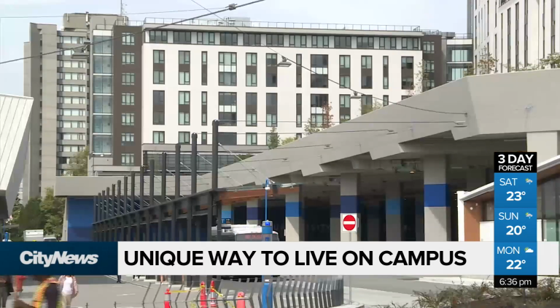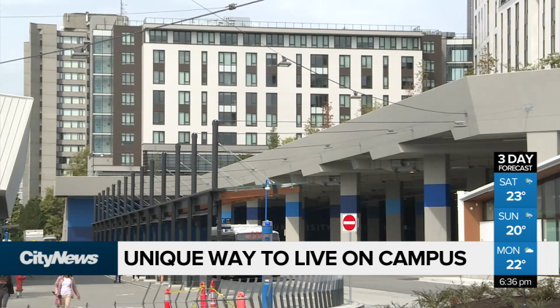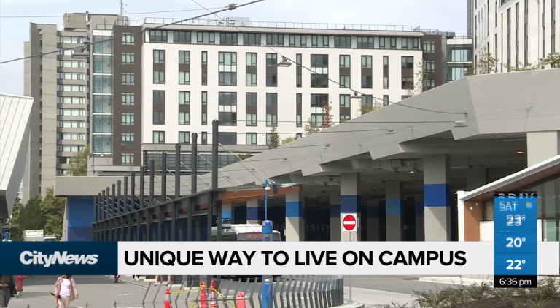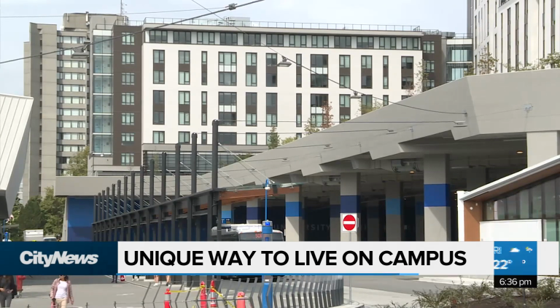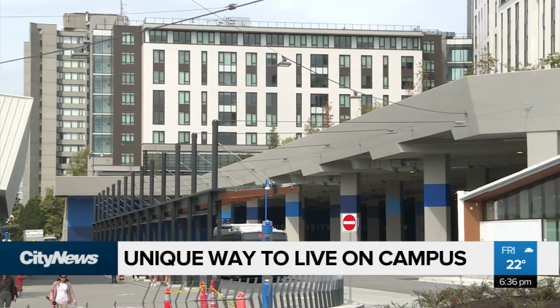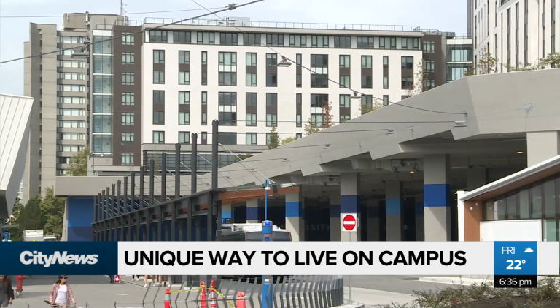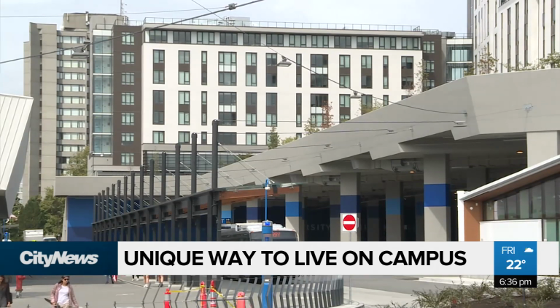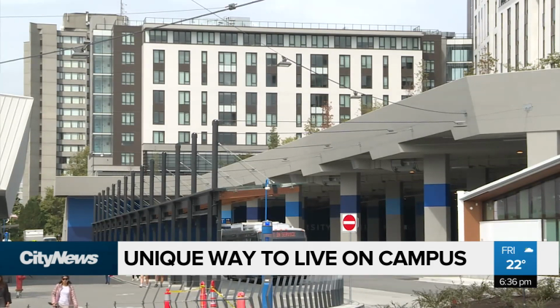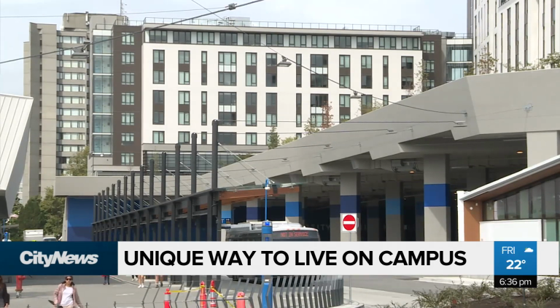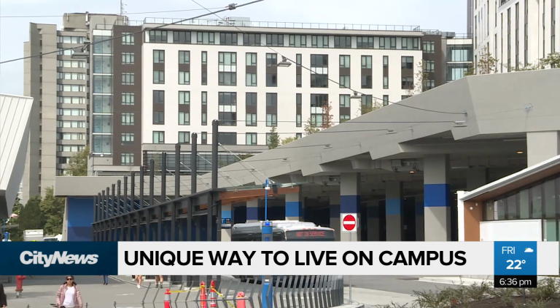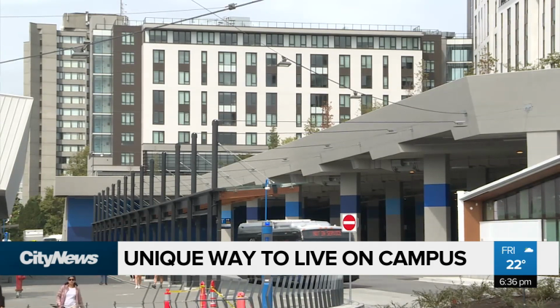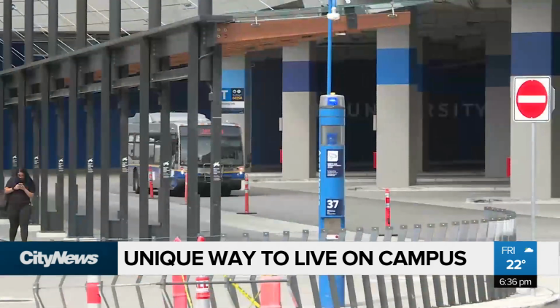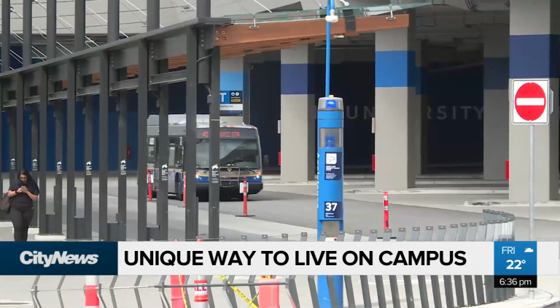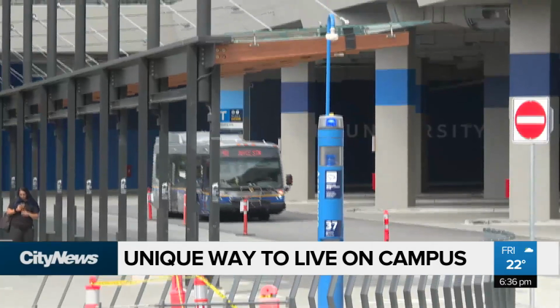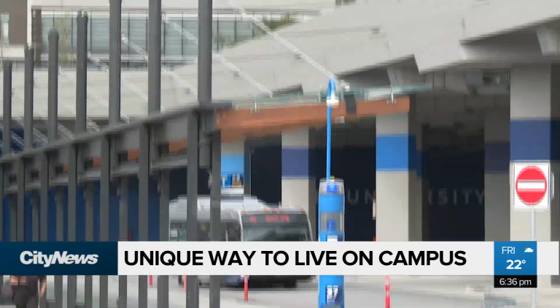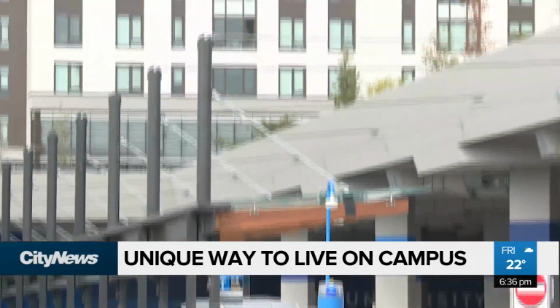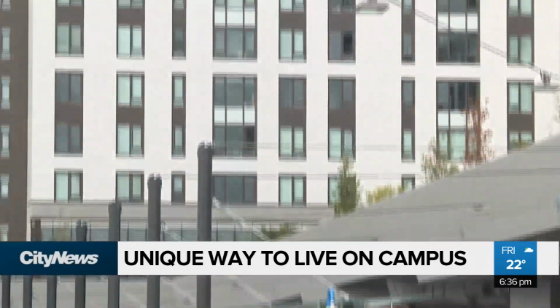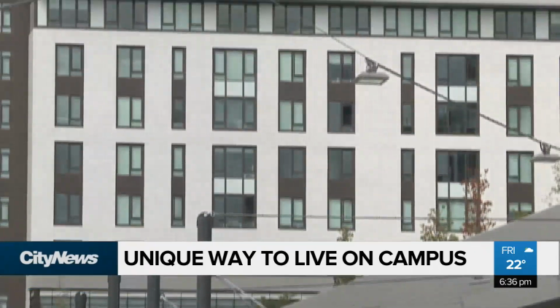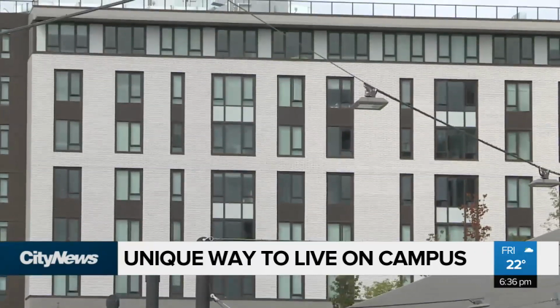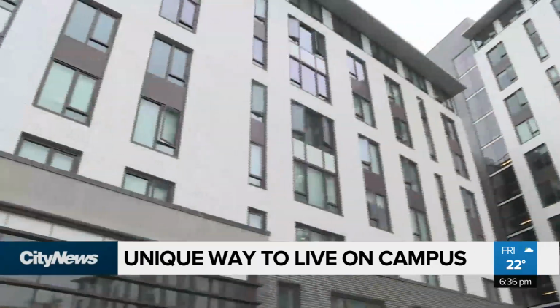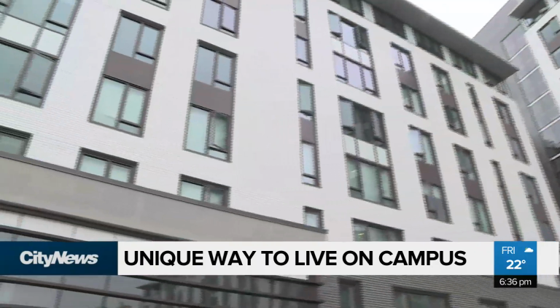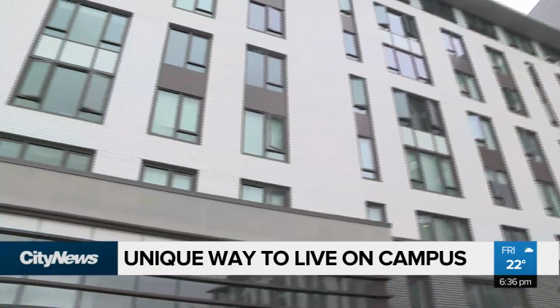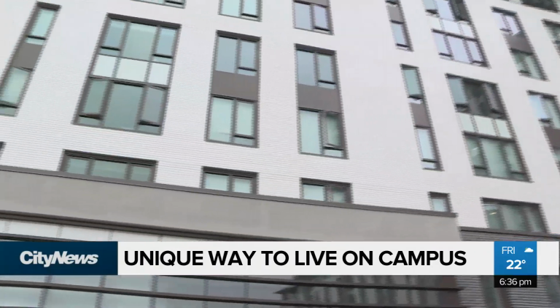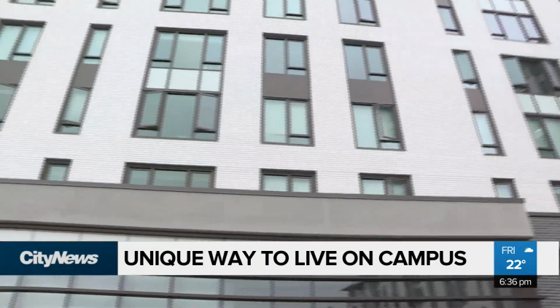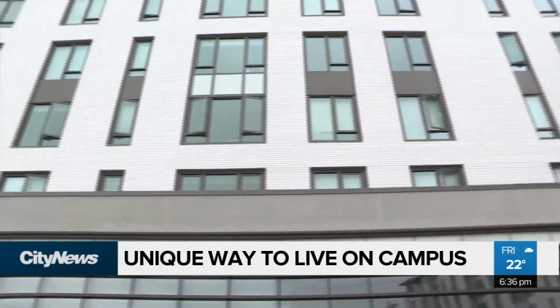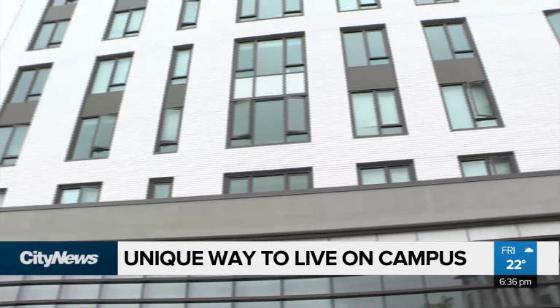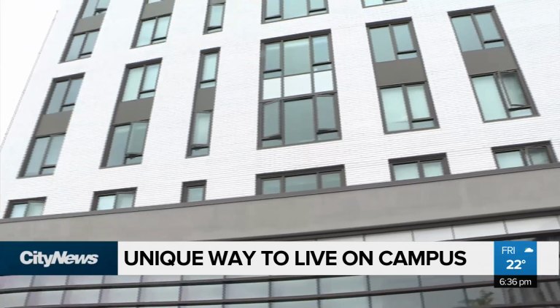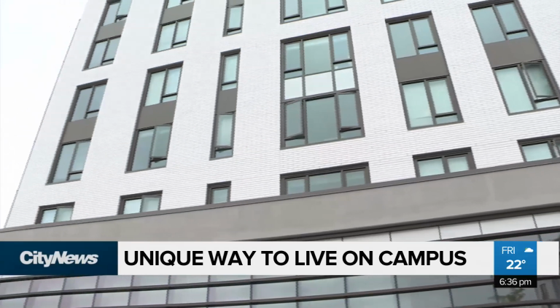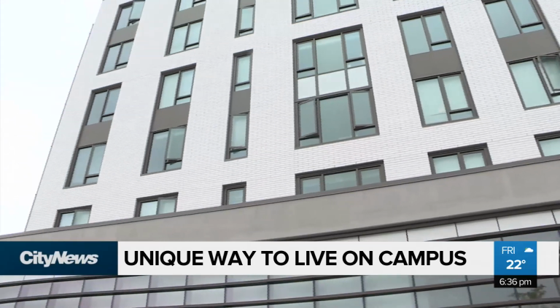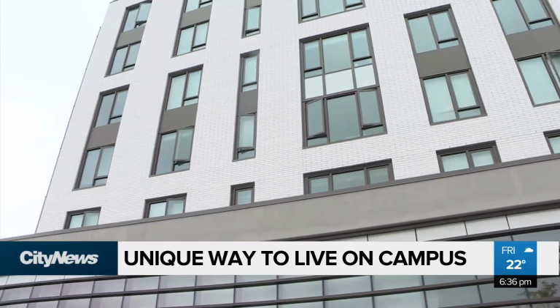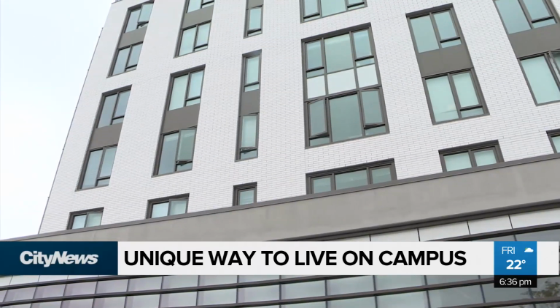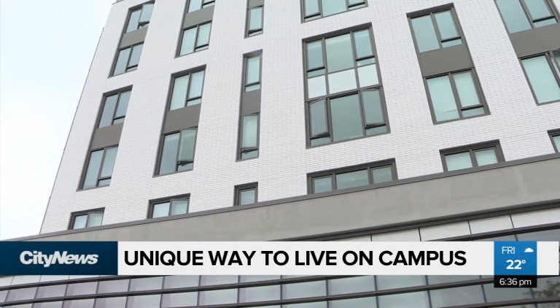It's one of the reasons why these nano suites were built, as part of the solution to relieve pressure on demand. It's also why the residence was built on top of the already existing bus terminus — another way of maximizing the use of space. But the university says above all, these suites address a major concern for students: affordability.